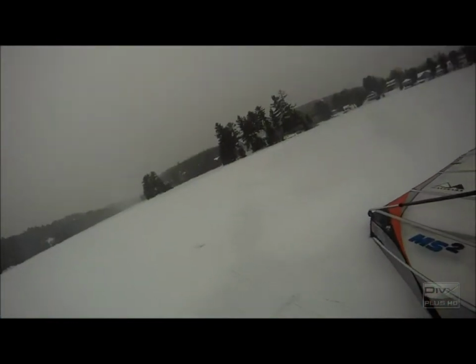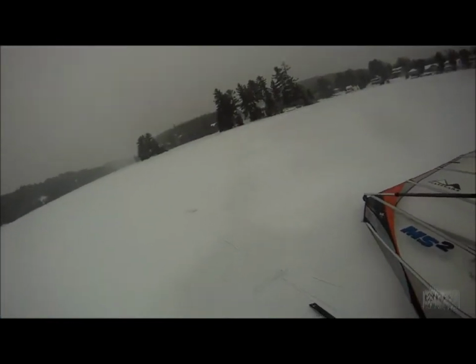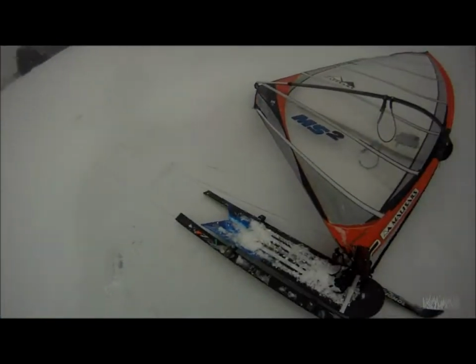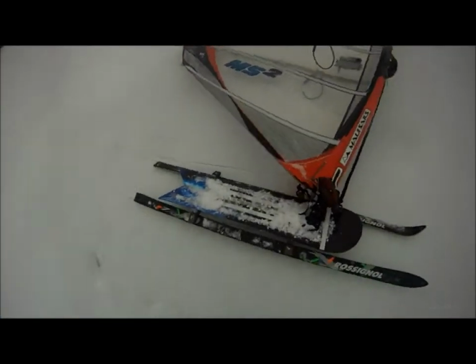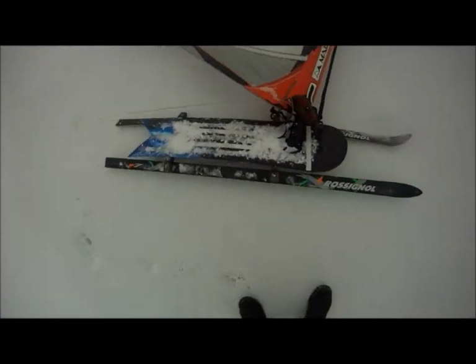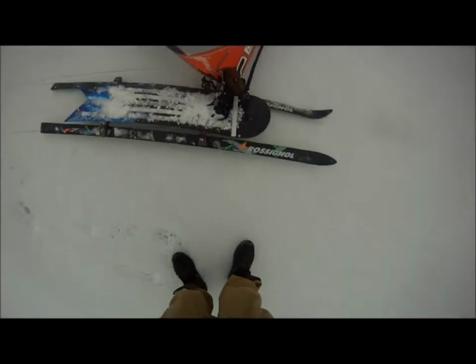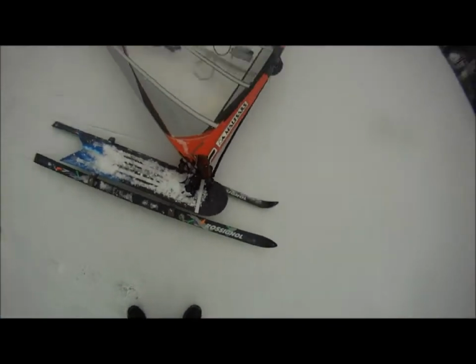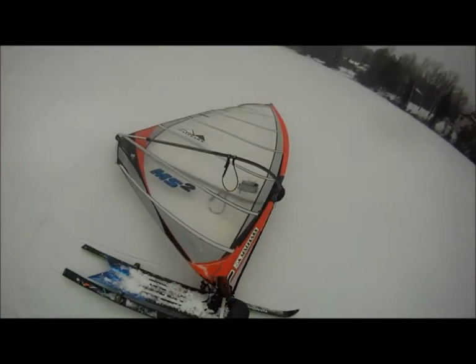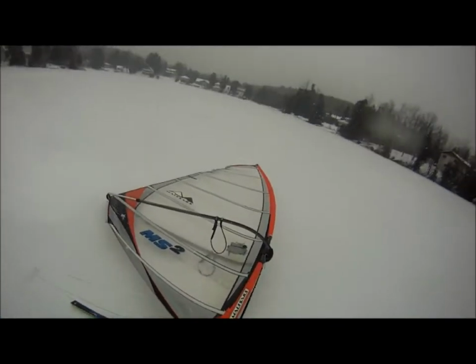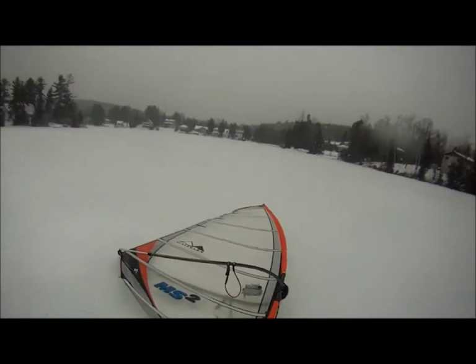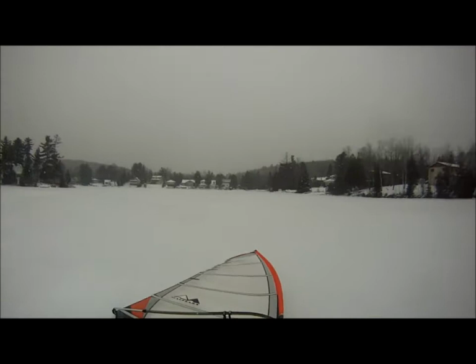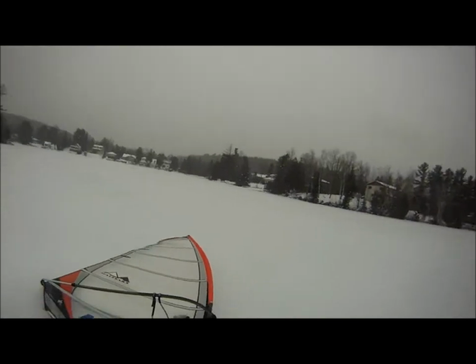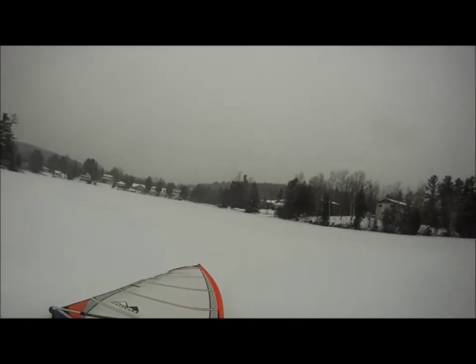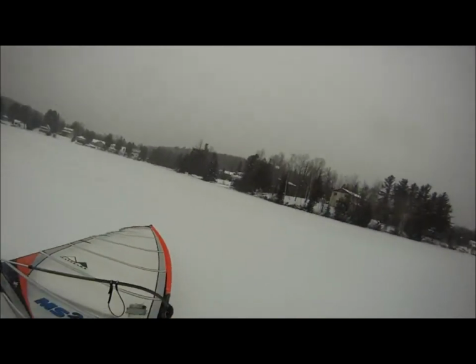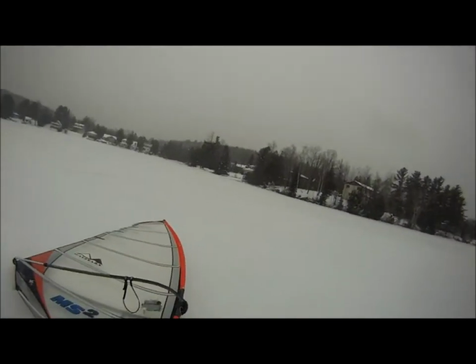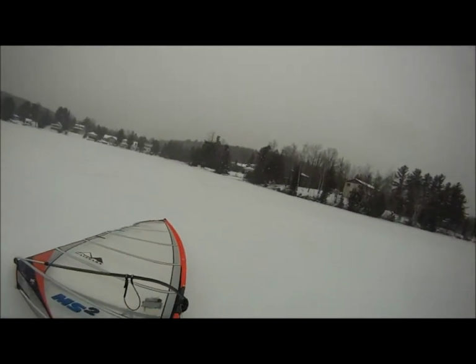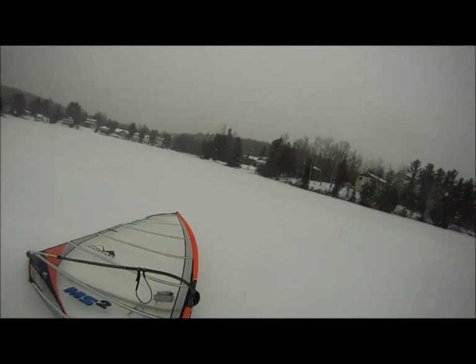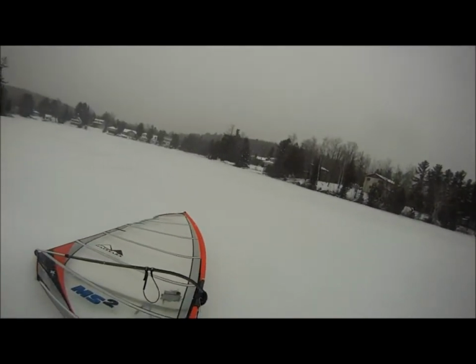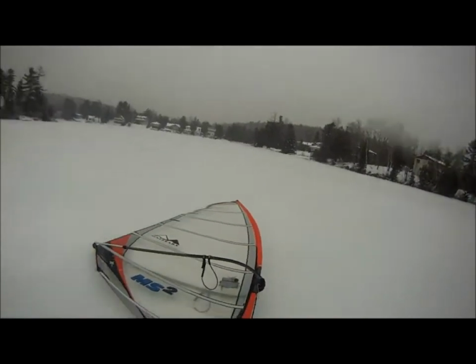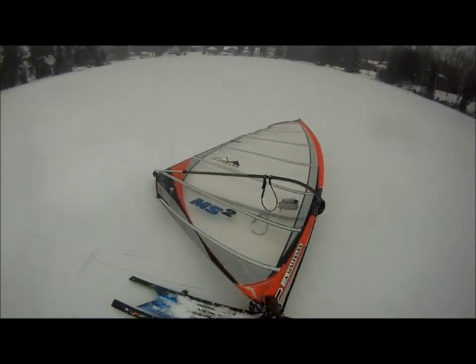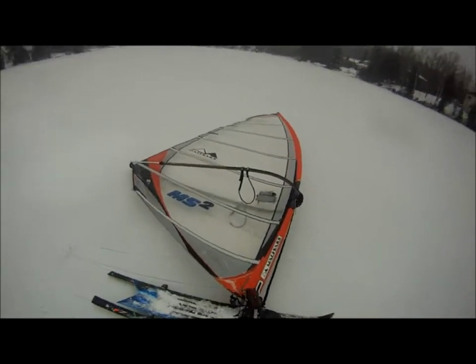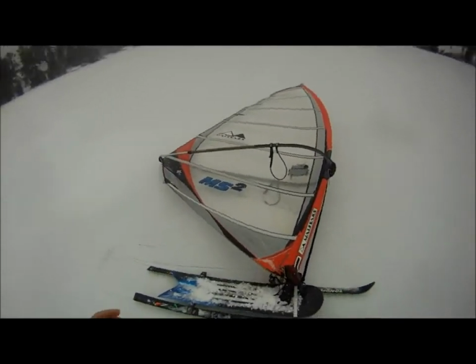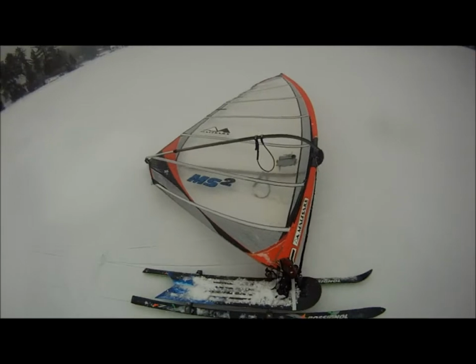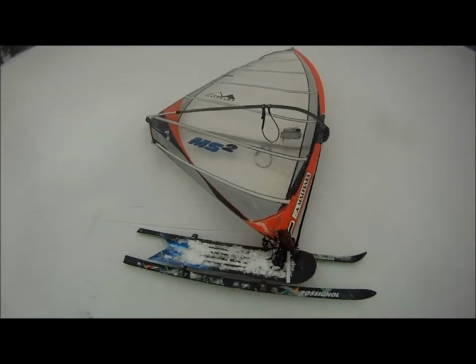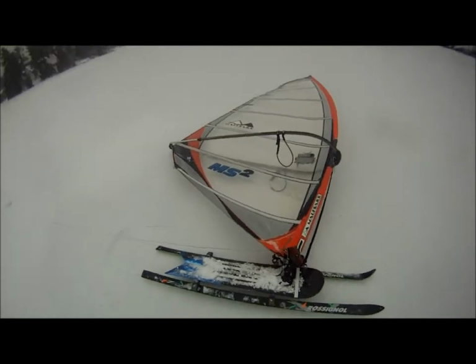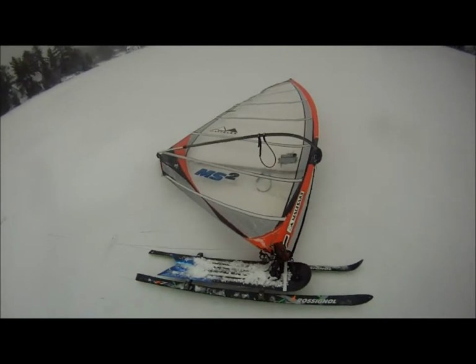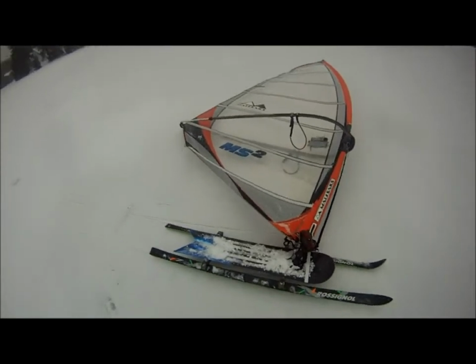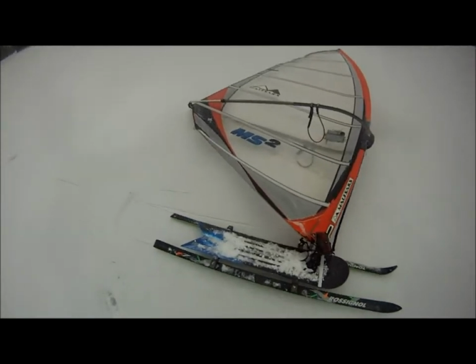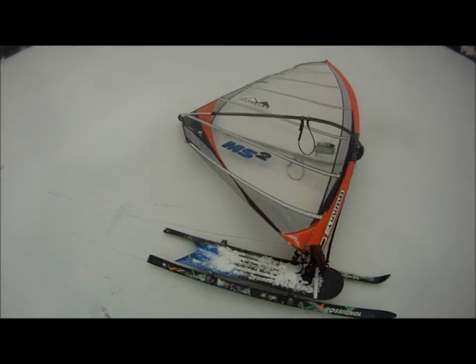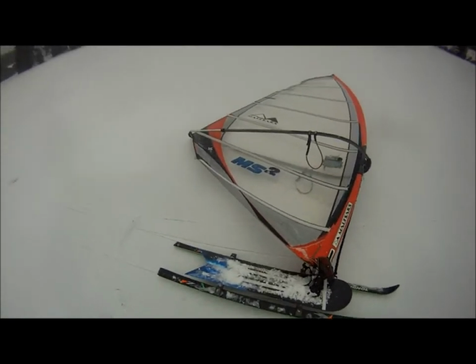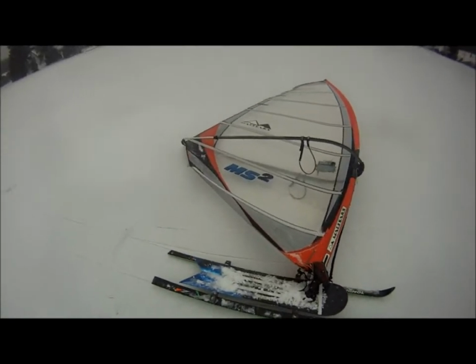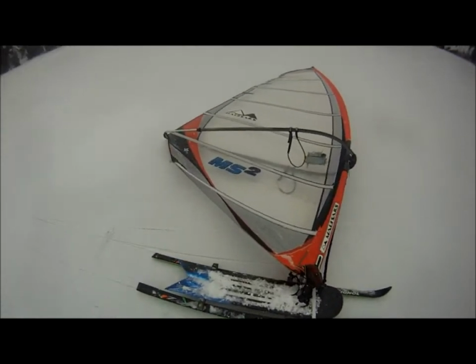I bought this GoPro version 1 camera because I wanted to put stuff on my blog about weightlifting and this strange sport that I call ice sailboarding.